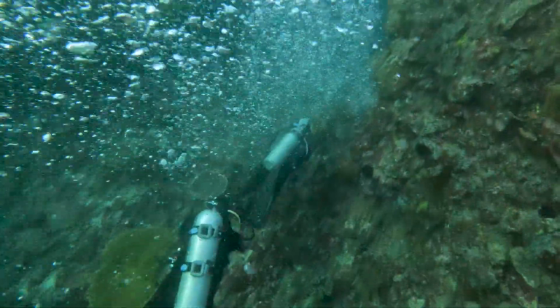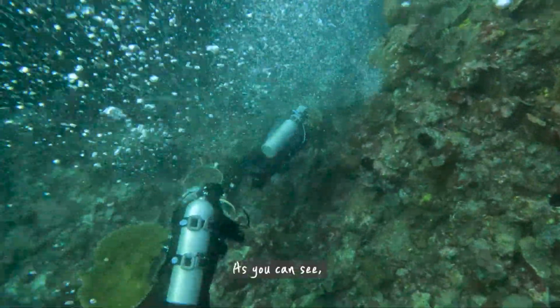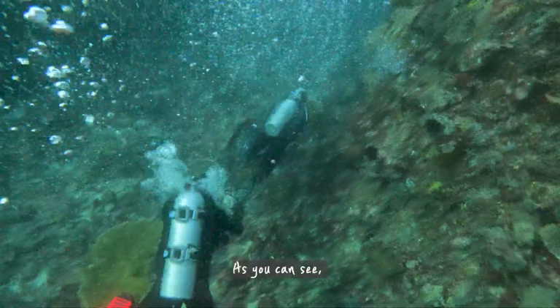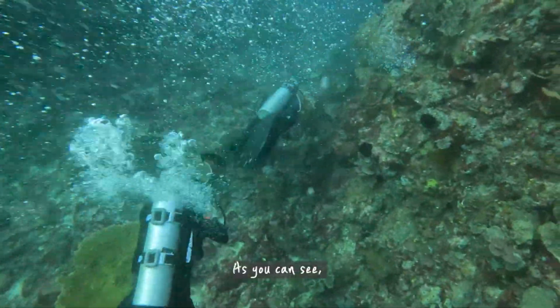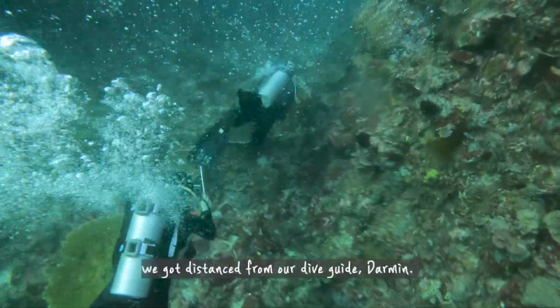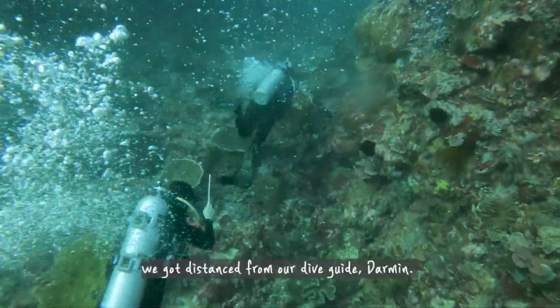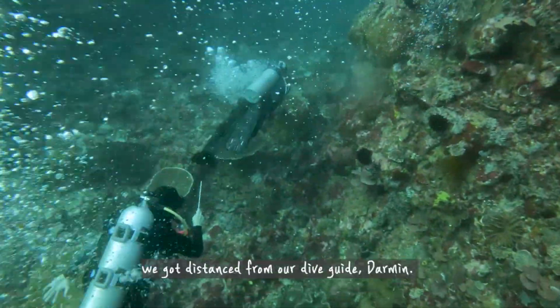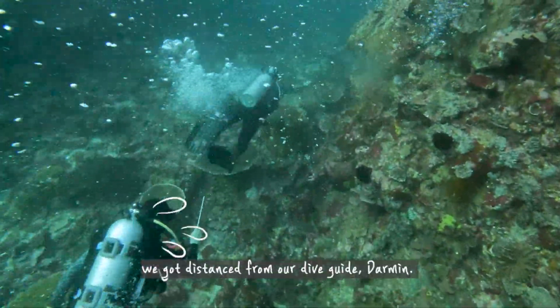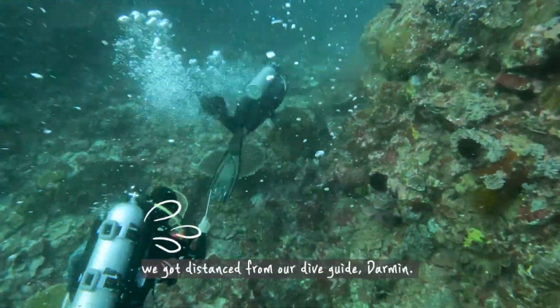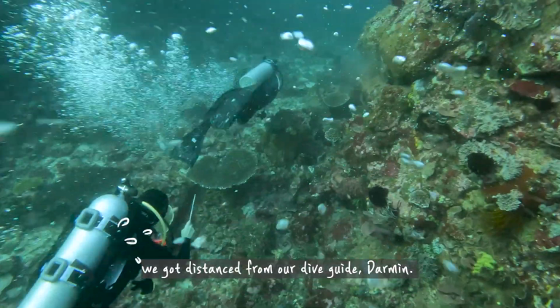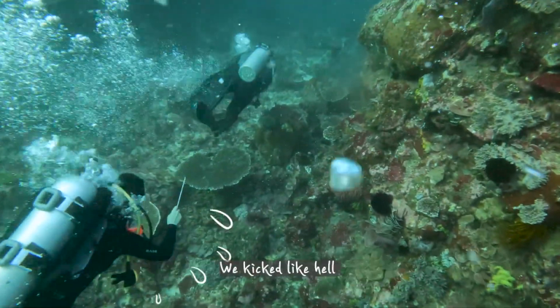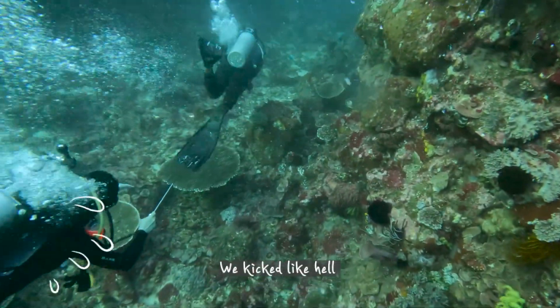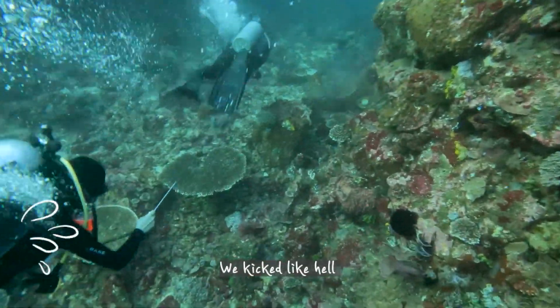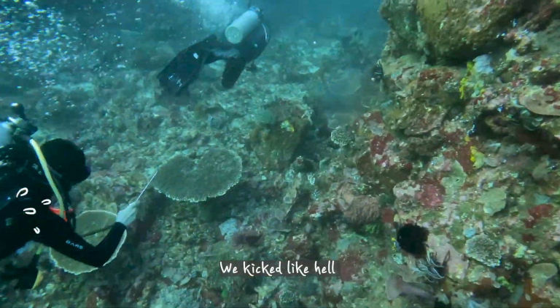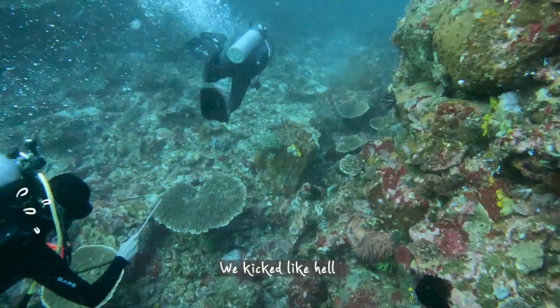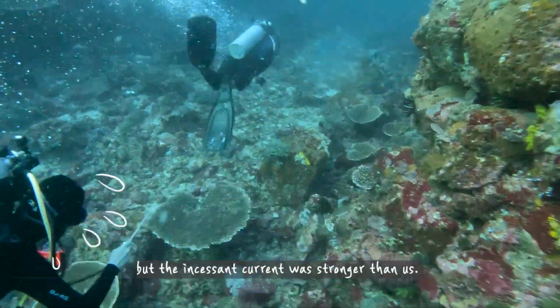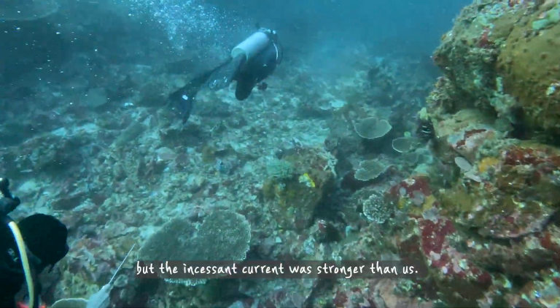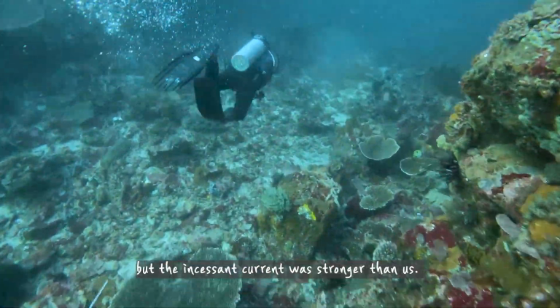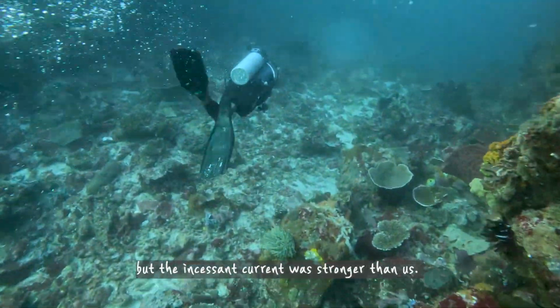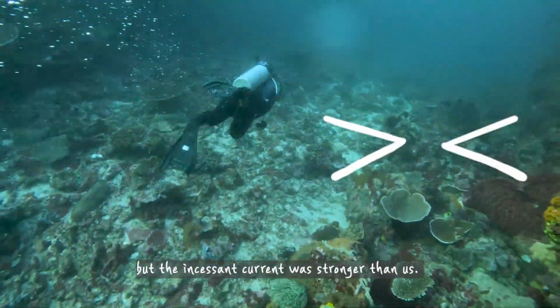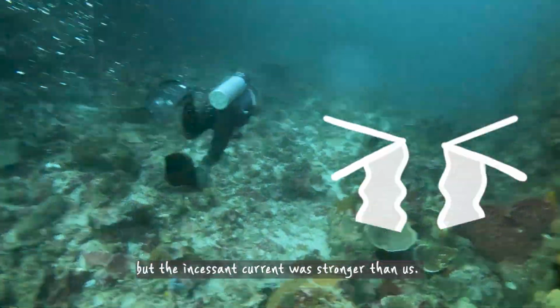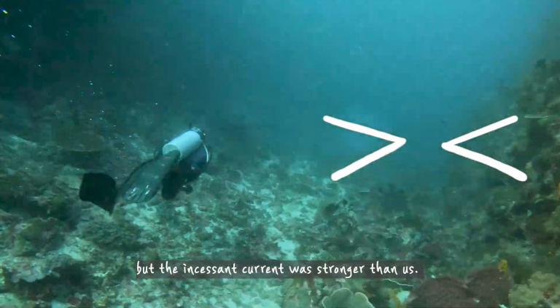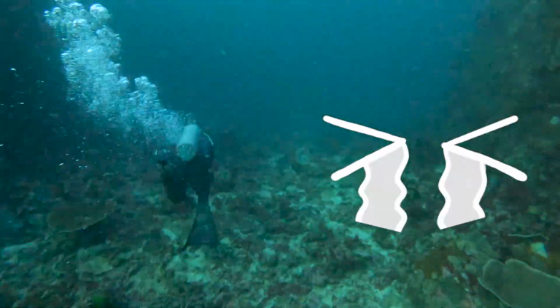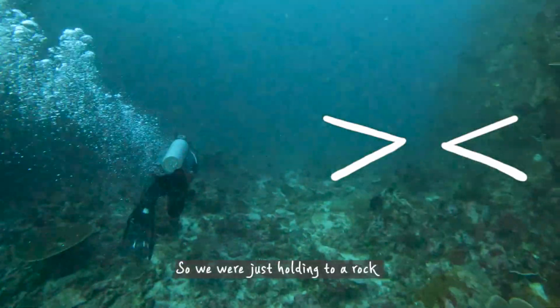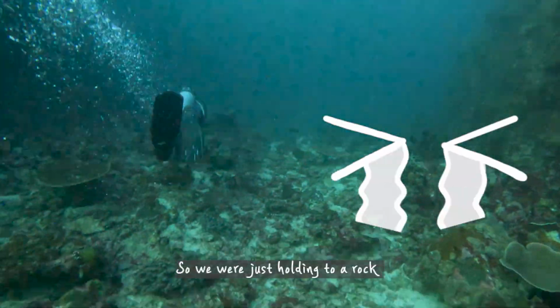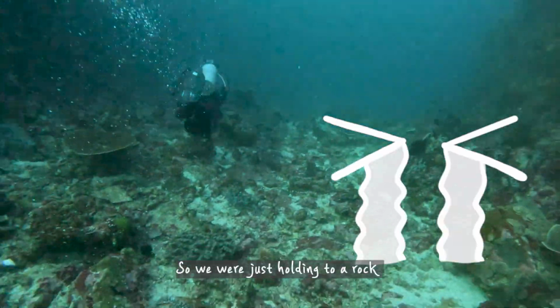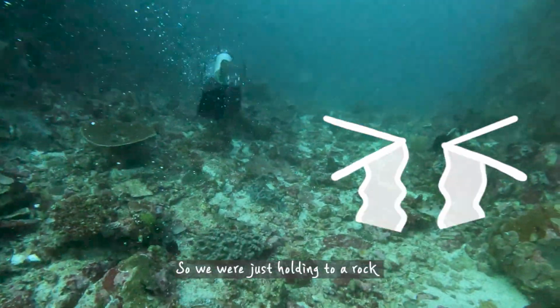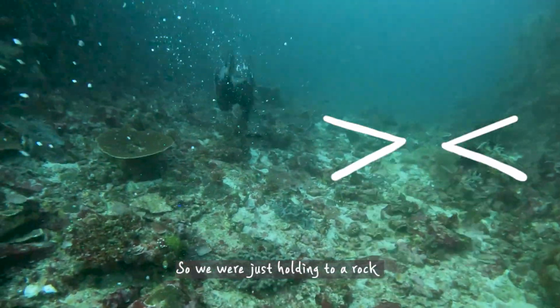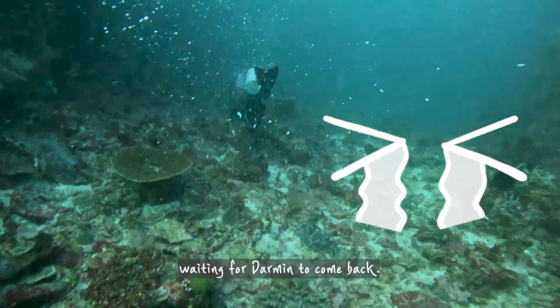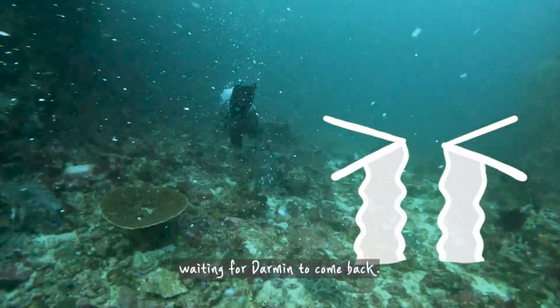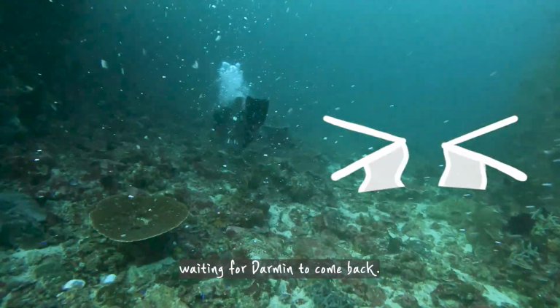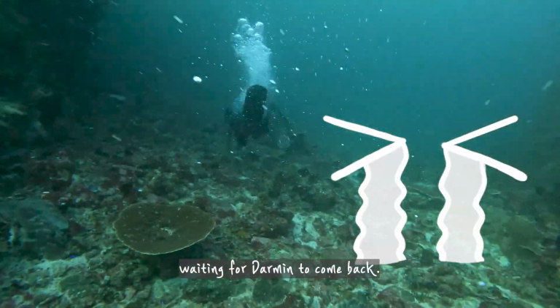As you can see, we got separated from our dive guide, Darmine. We kicked like hell, but the incessant current was stronger than us, so we were just holding to a rock, waiting for Darmine to come back.